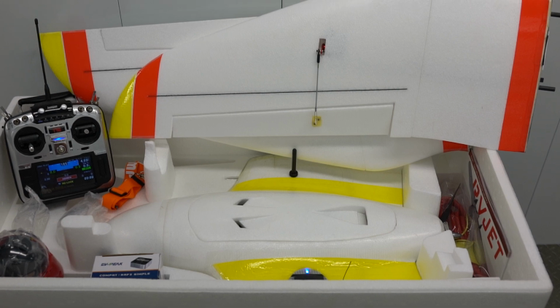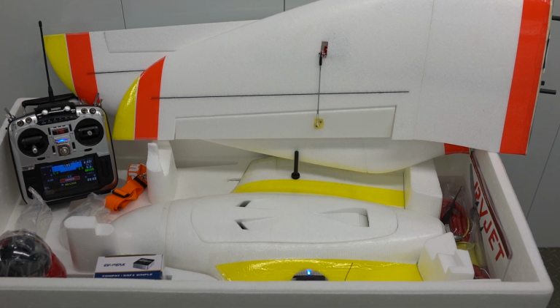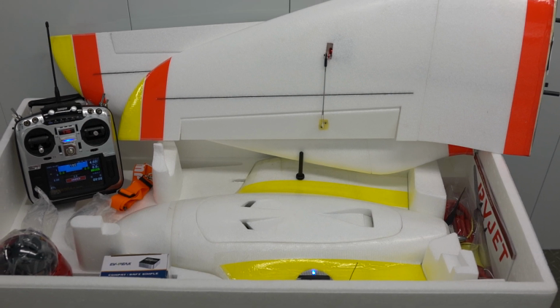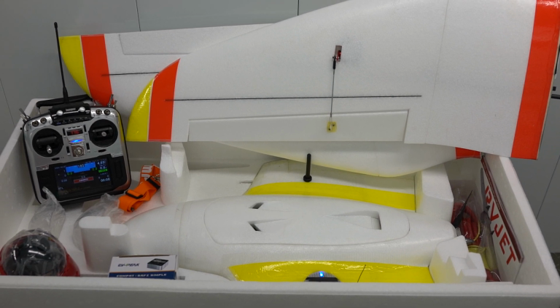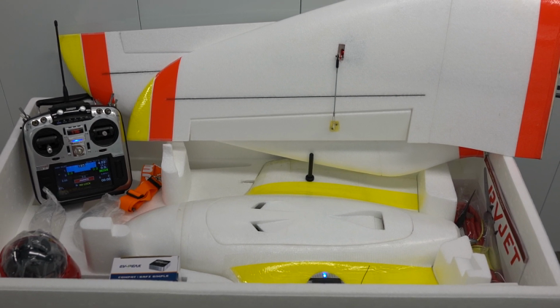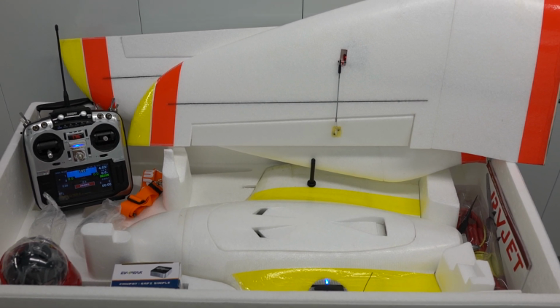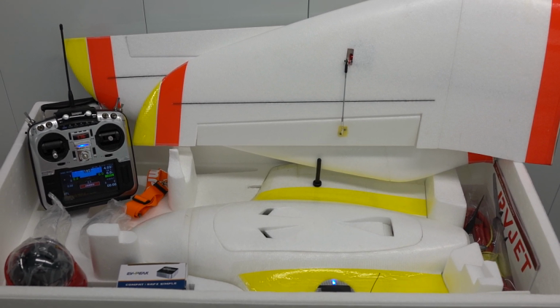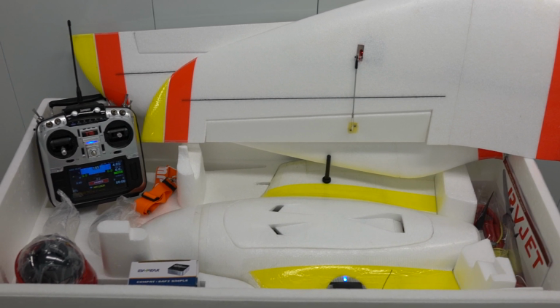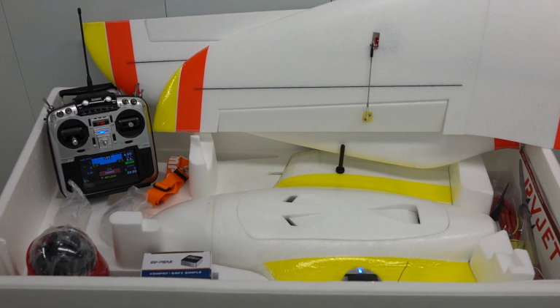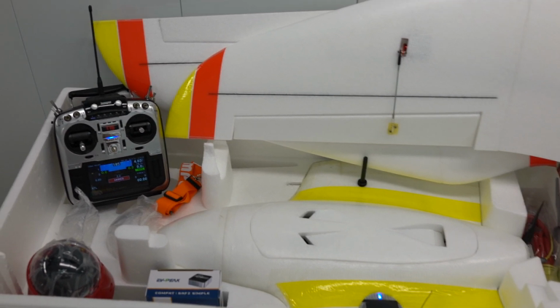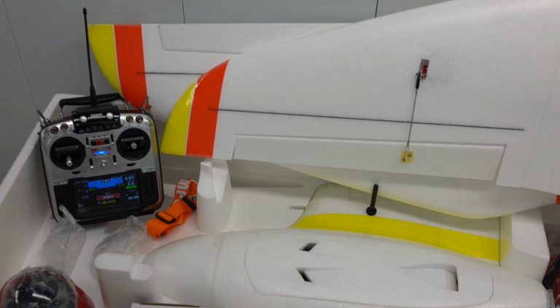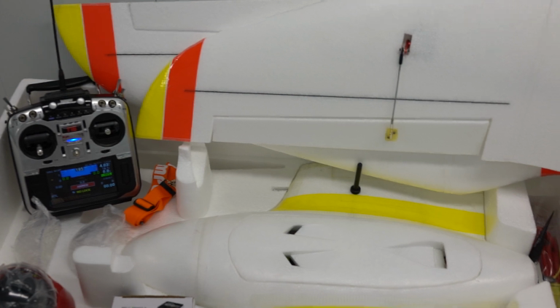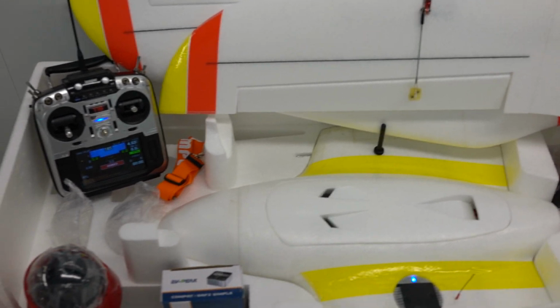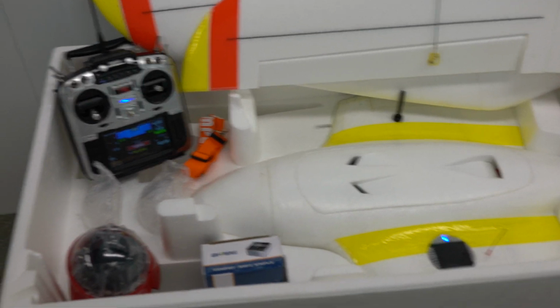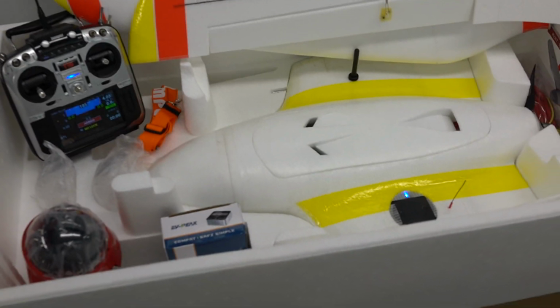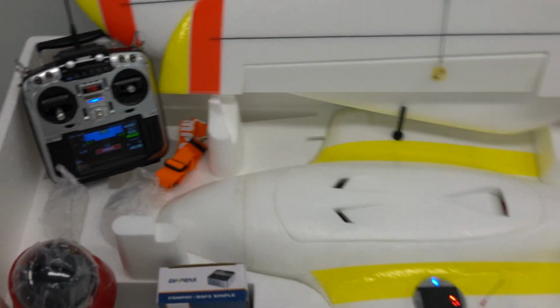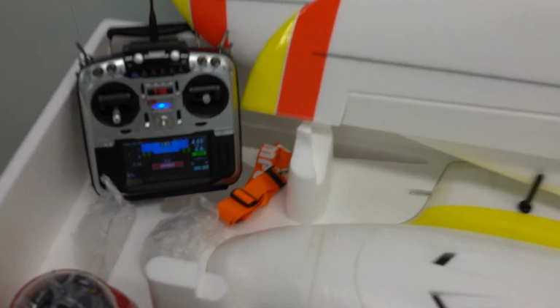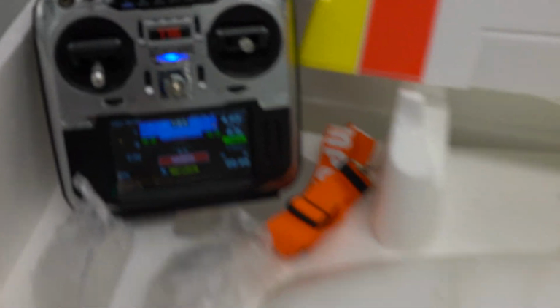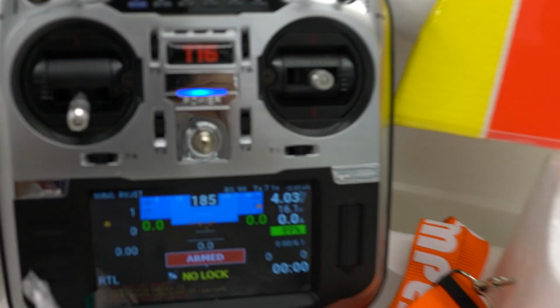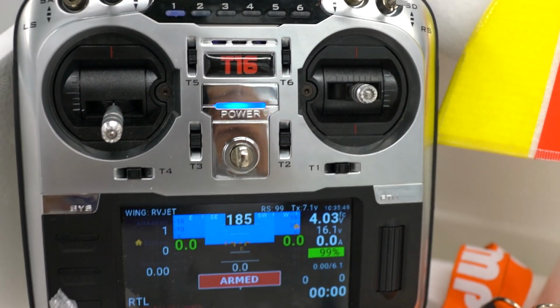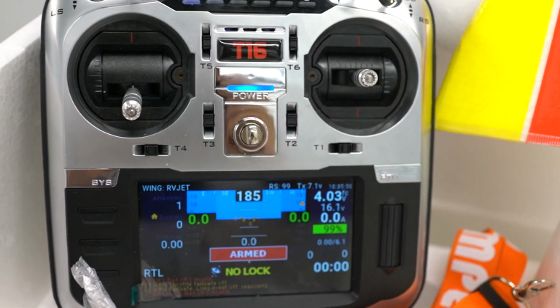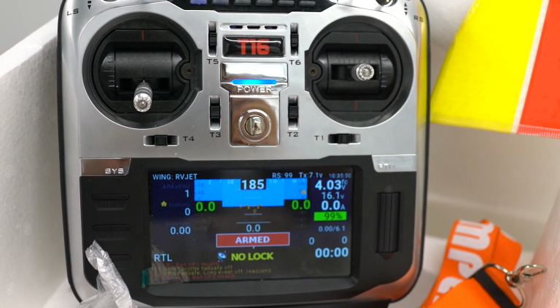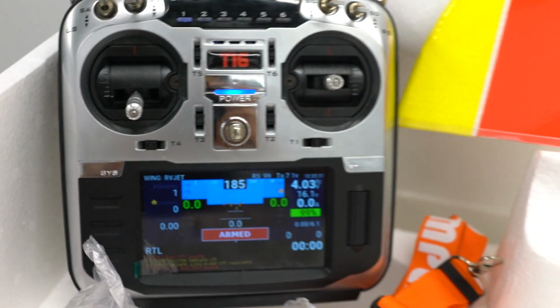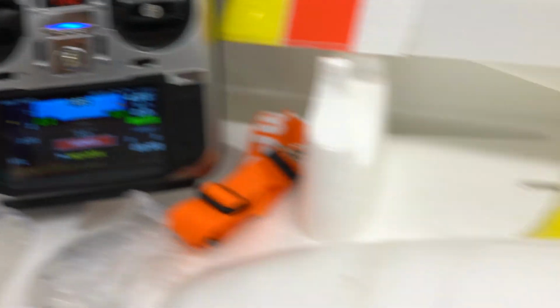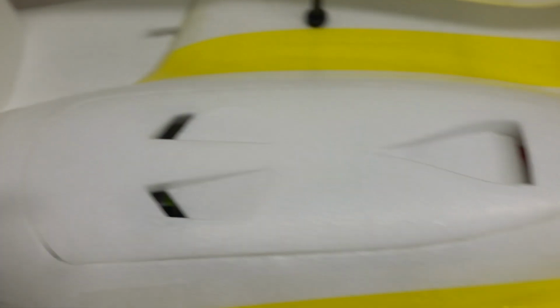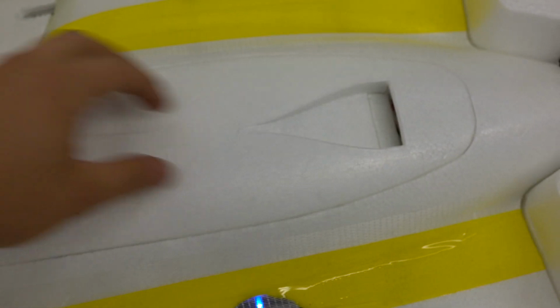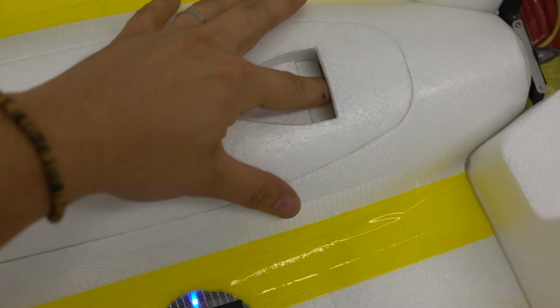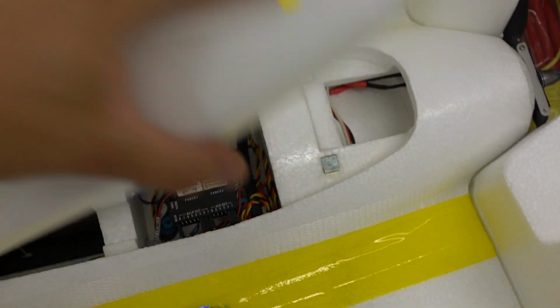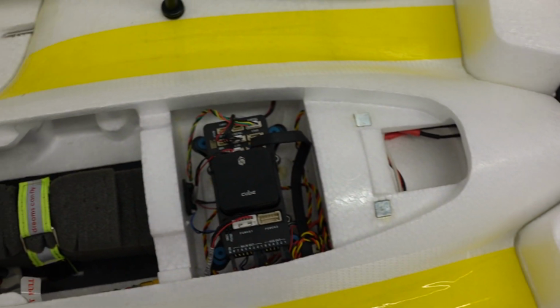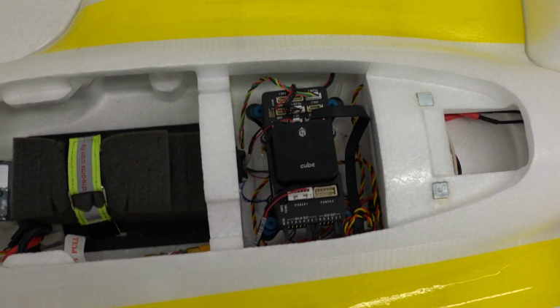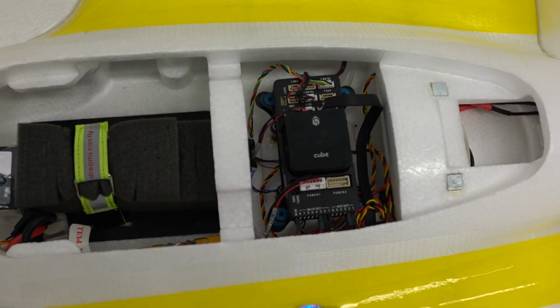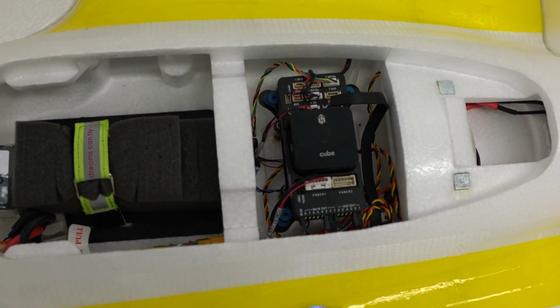Hey guys, this is an RV jet we just made for a customer featuring the new Jumper T16 radio. Inside is a Pixhawk cube.